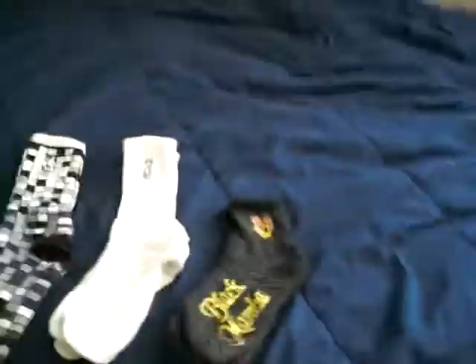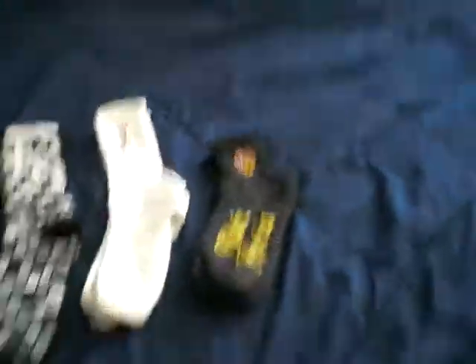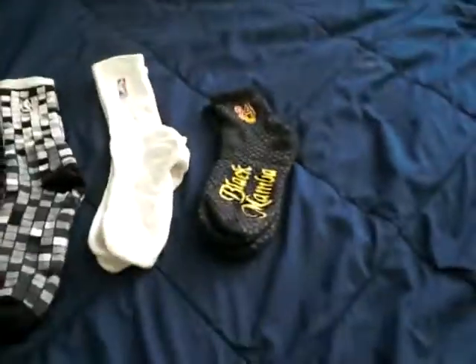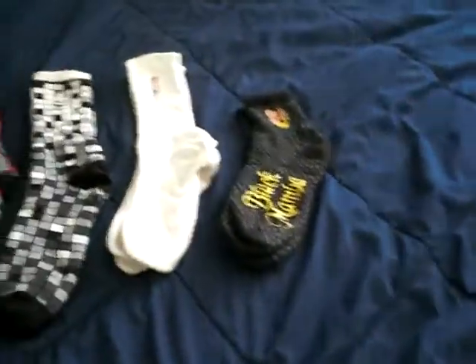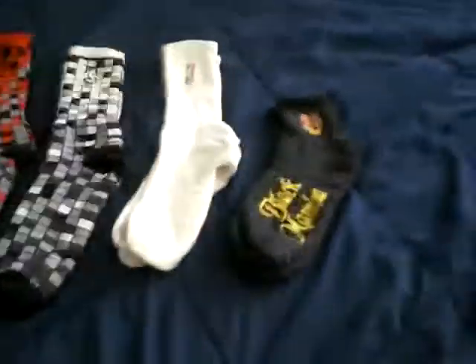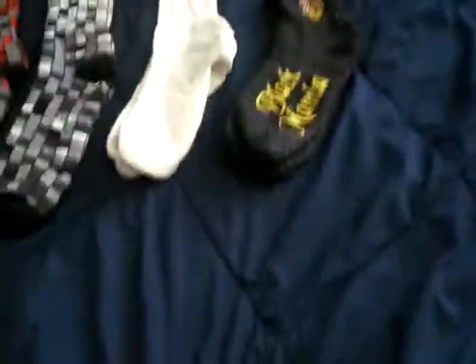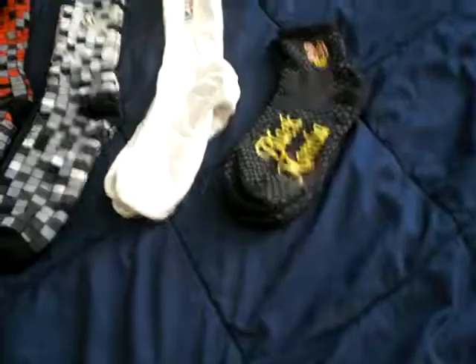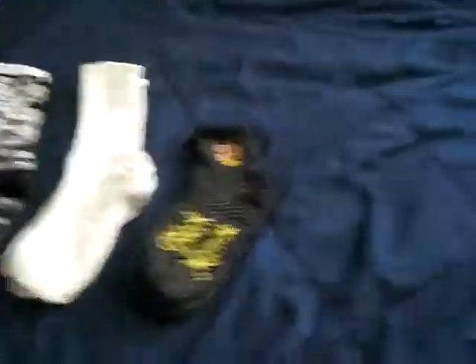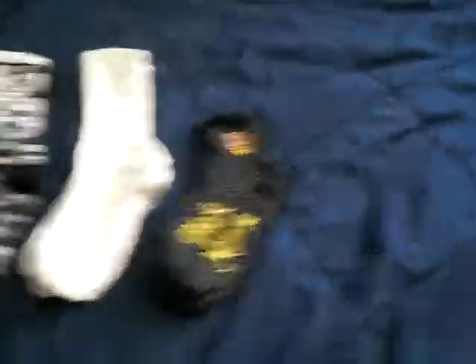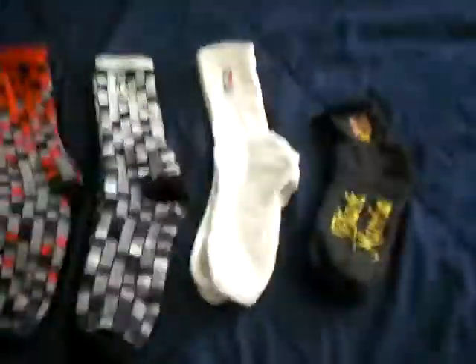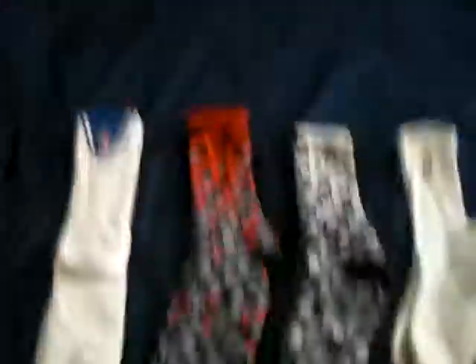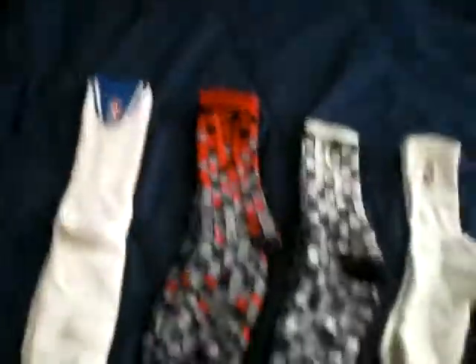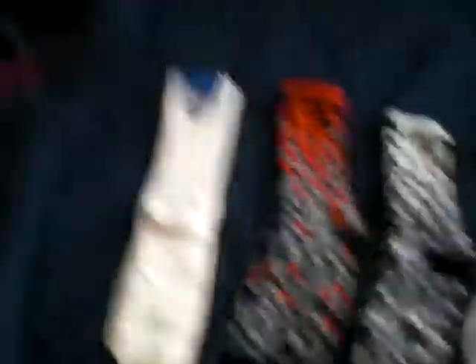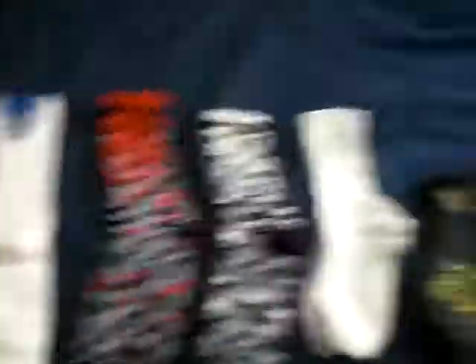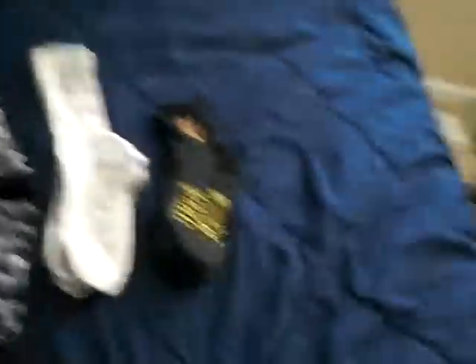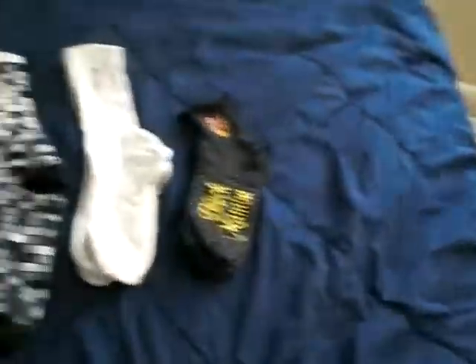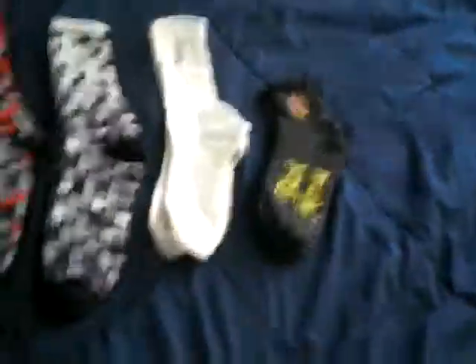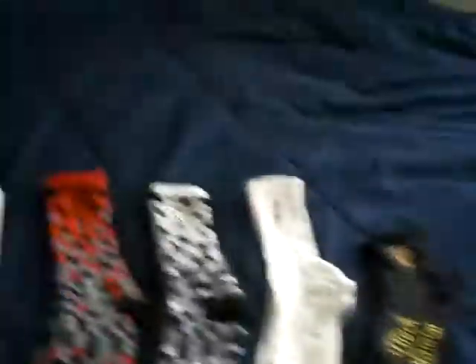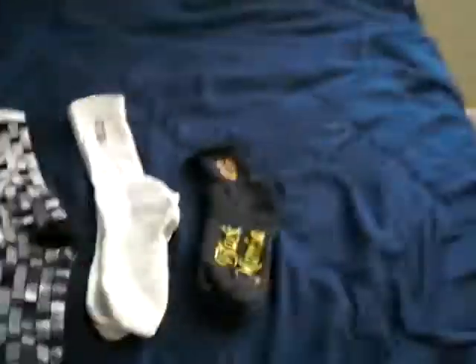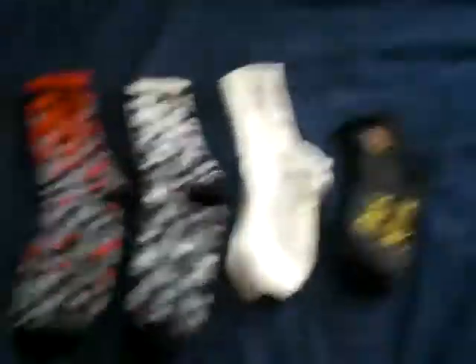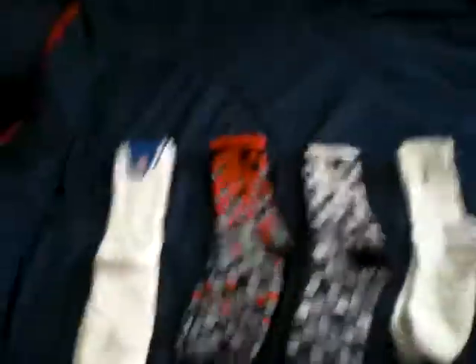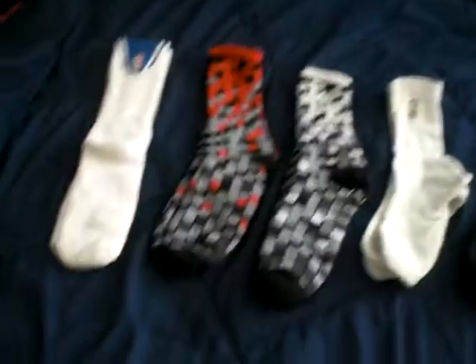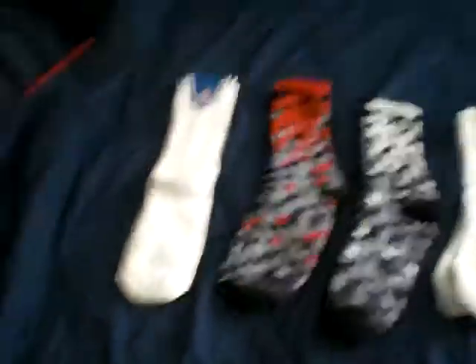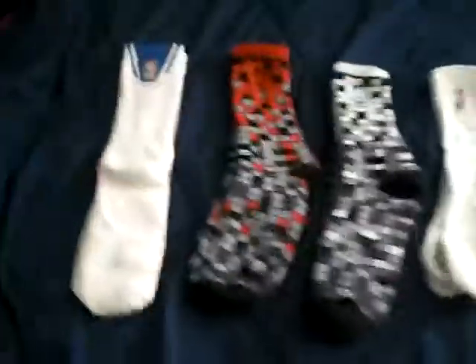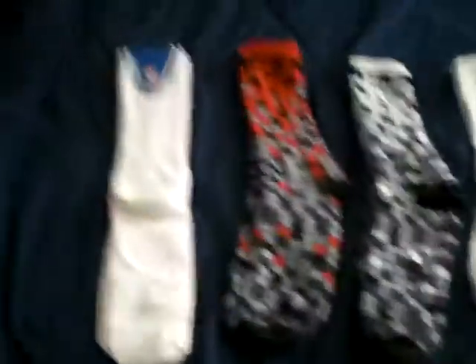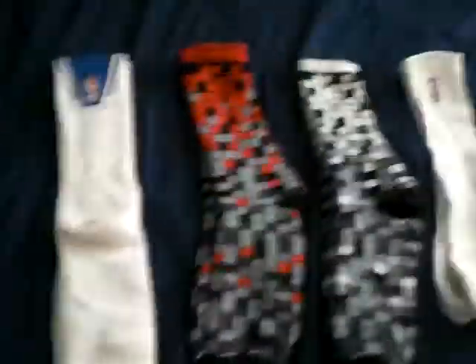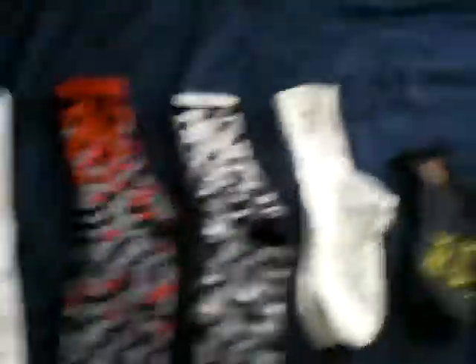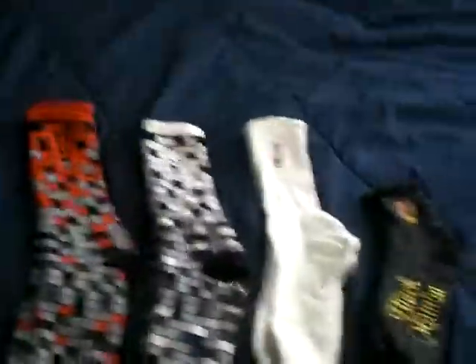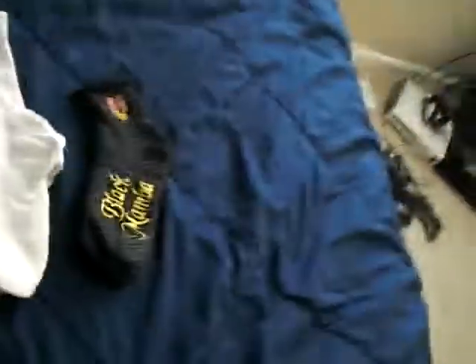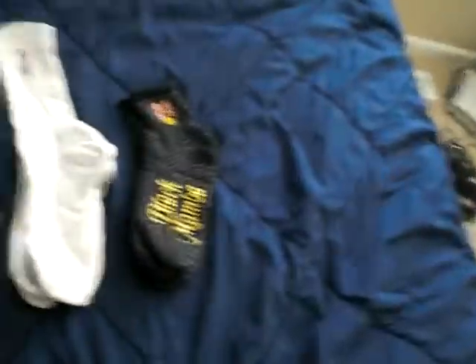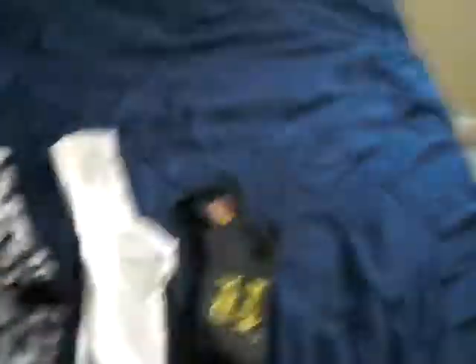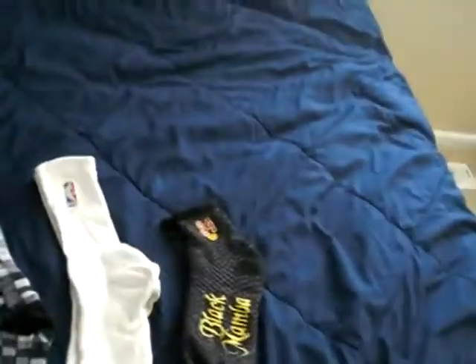I just threw those in the video because they're my favorite NBA ankle socks that I have. I do have more NBA ankle socks, but this is a crew video so let's keep to those — these are my favorite.